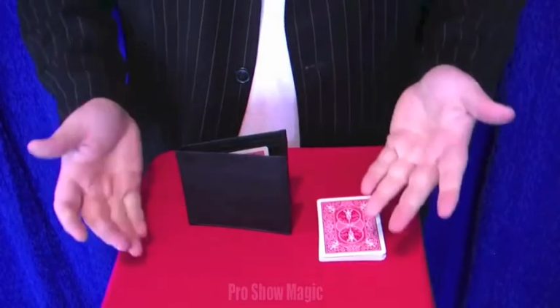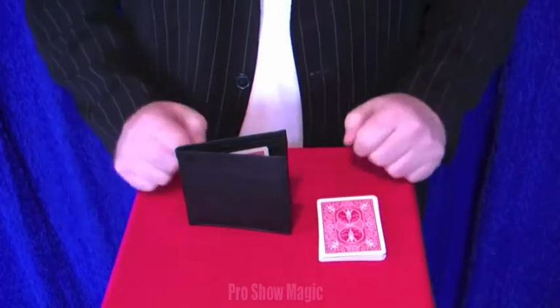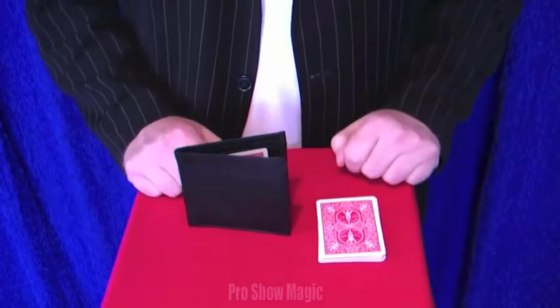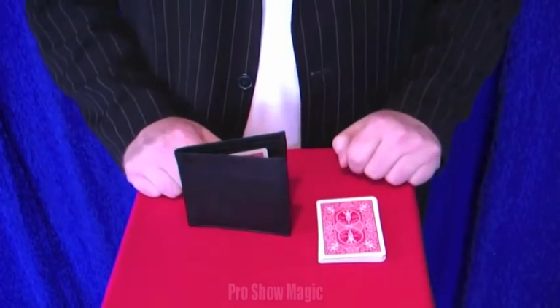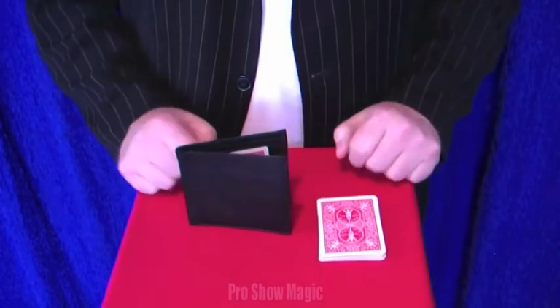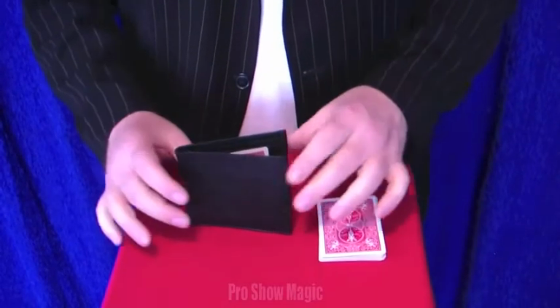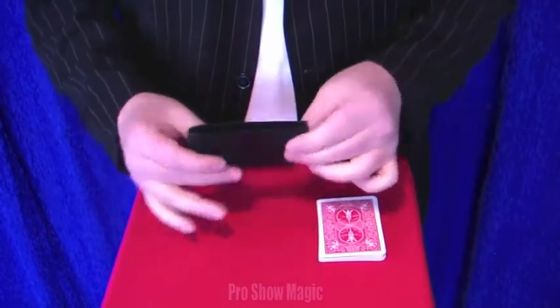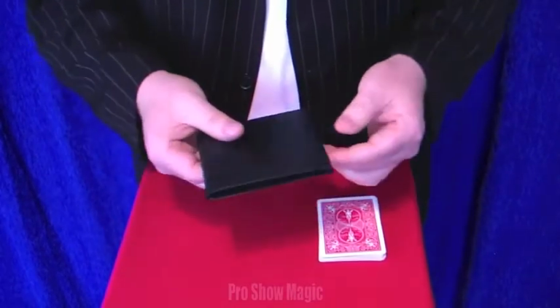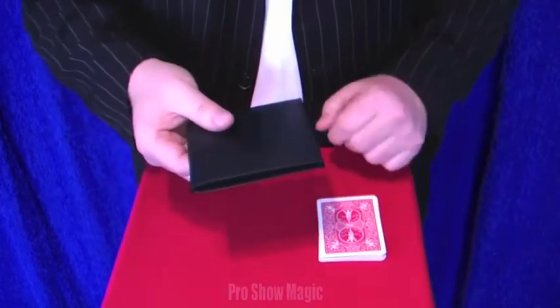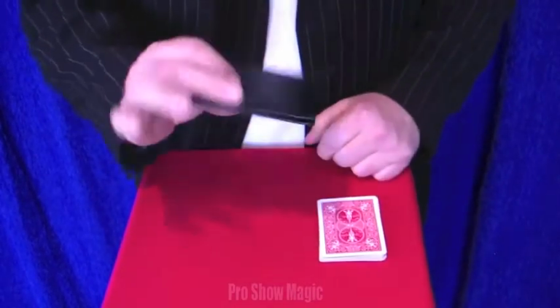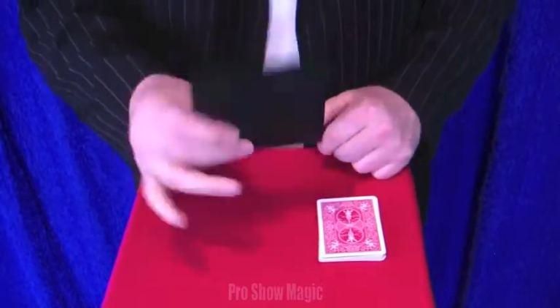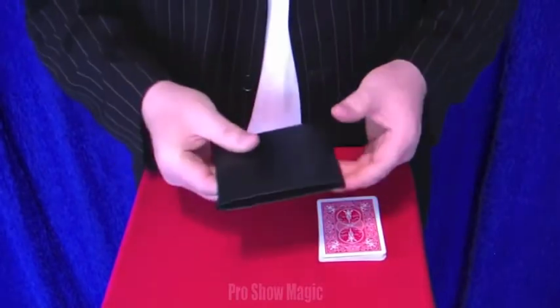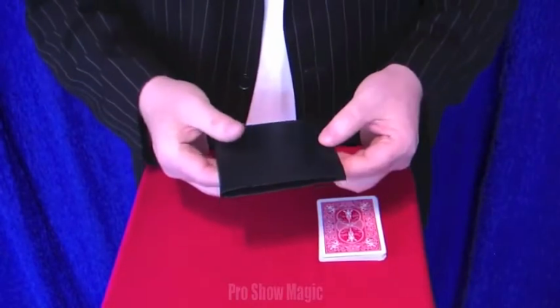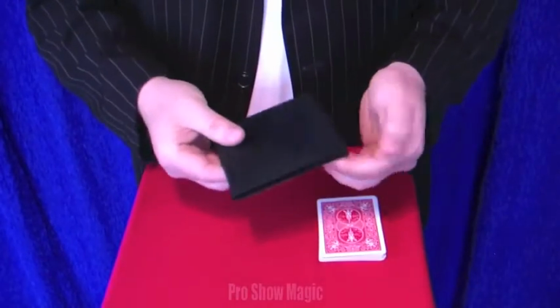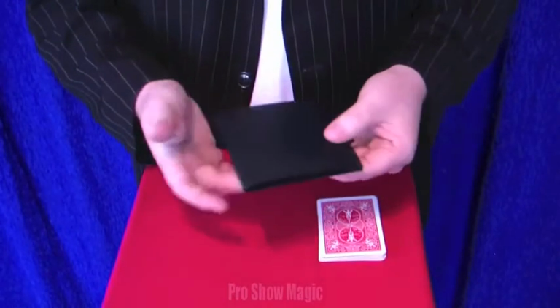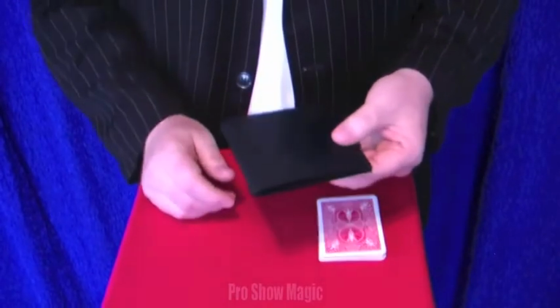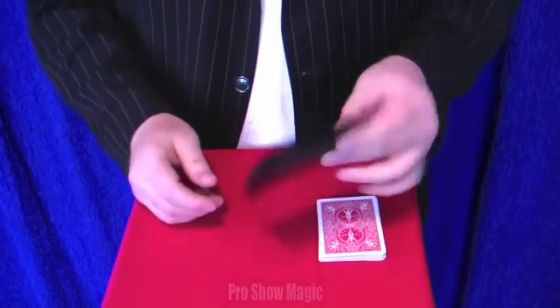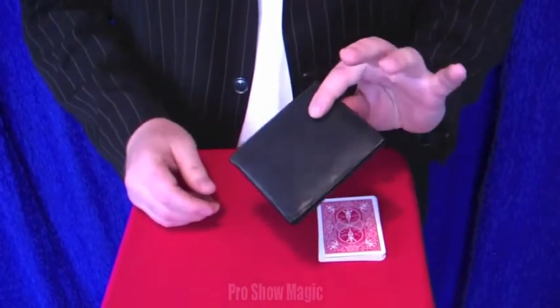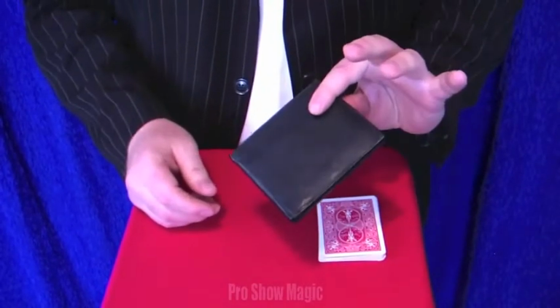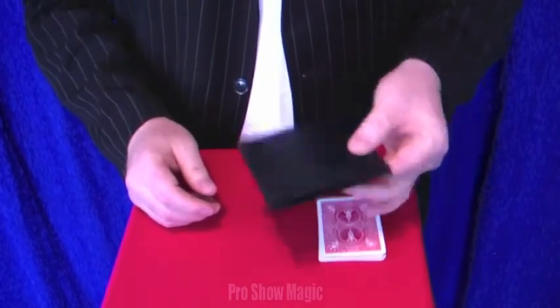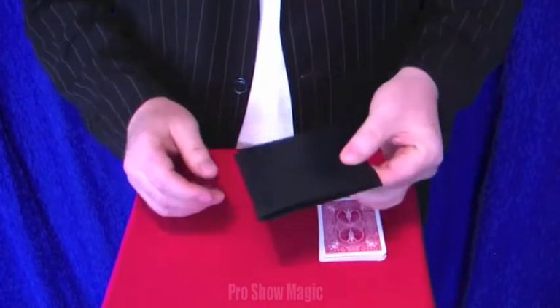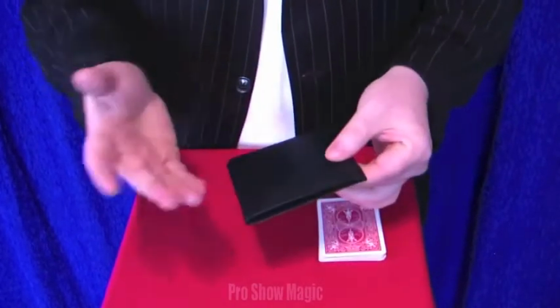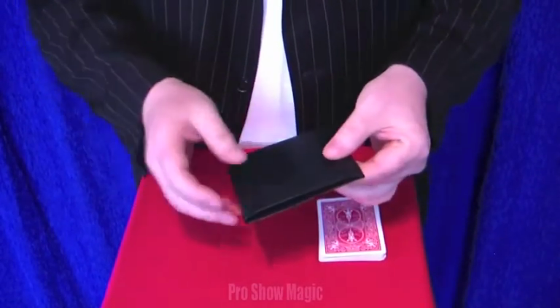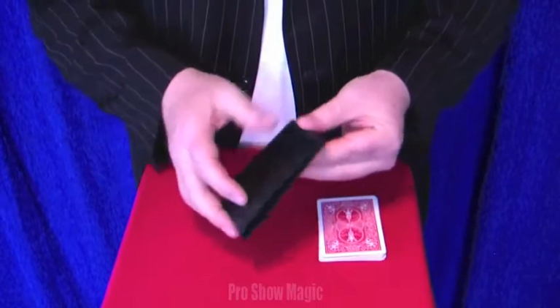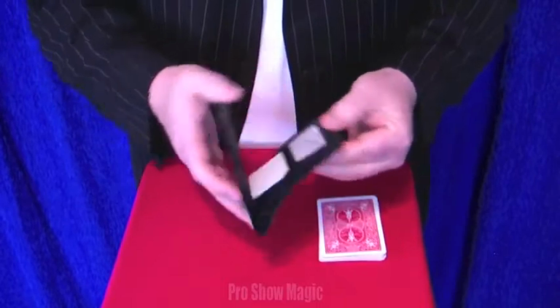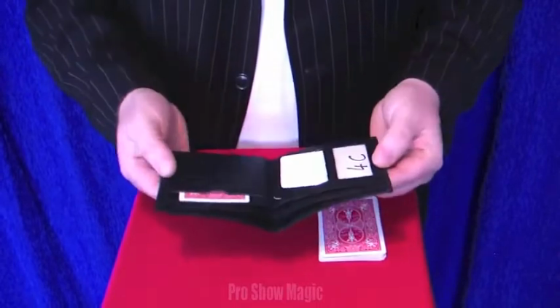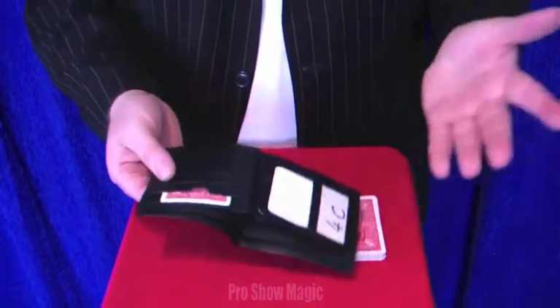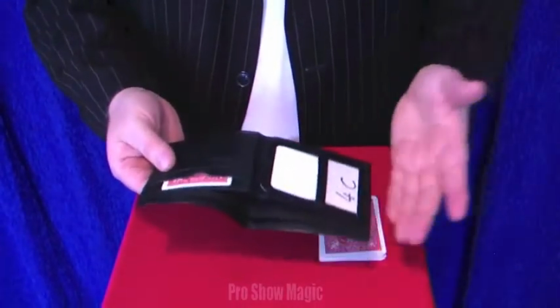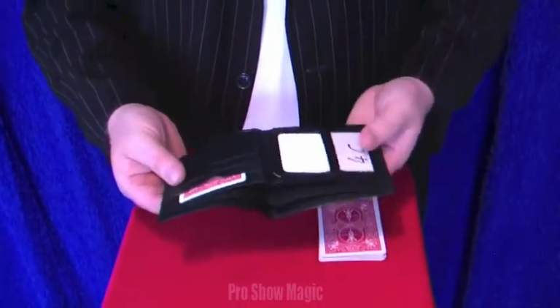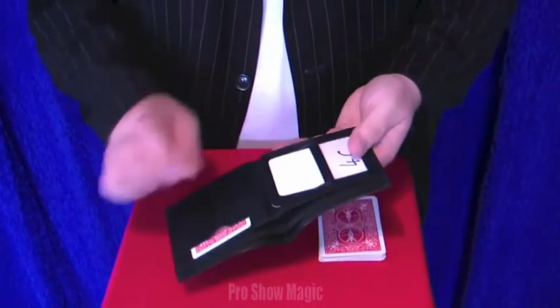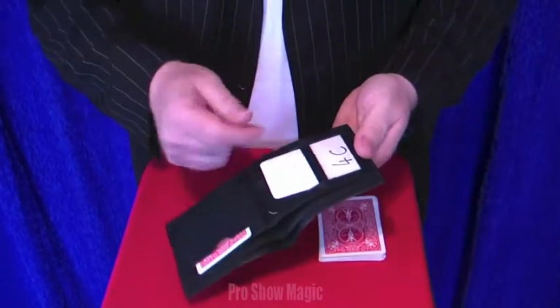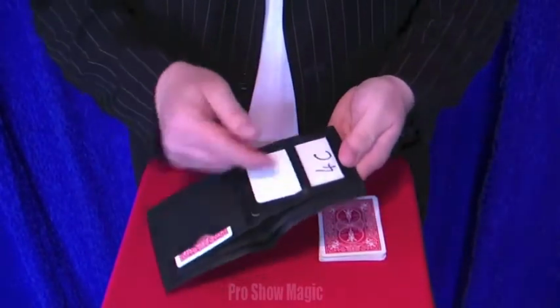This is the ProShow Wallet. It's a nice thin leather wallet that you can carry about every day with you and of course to your gigs as well. It has a few main features inside.